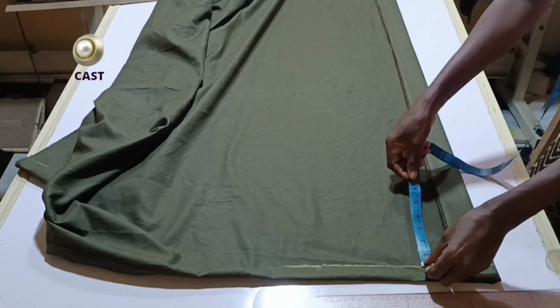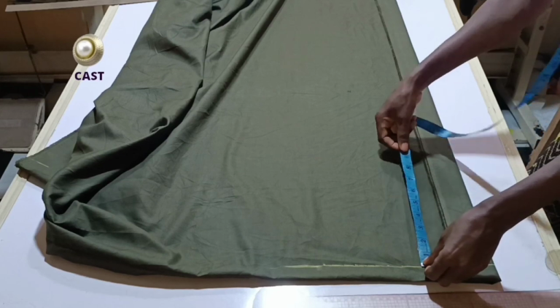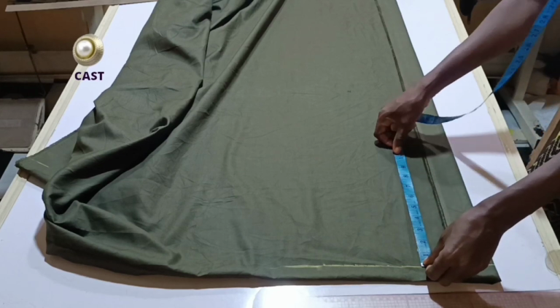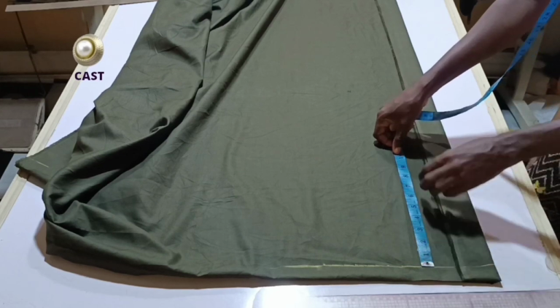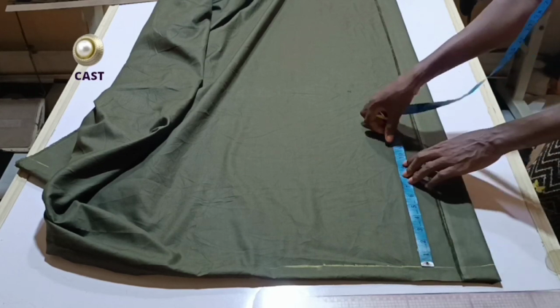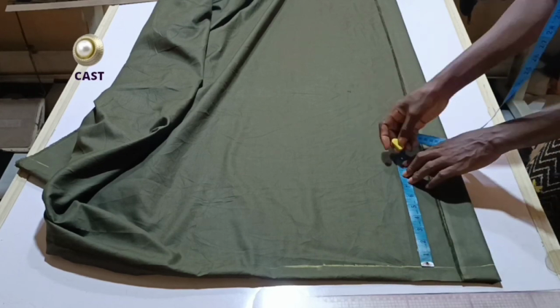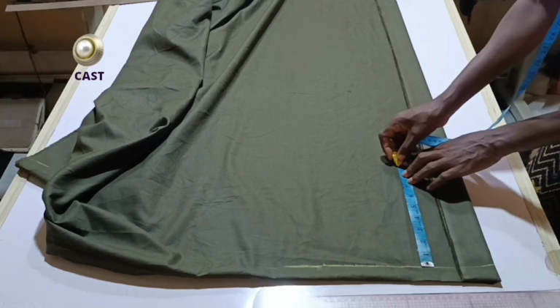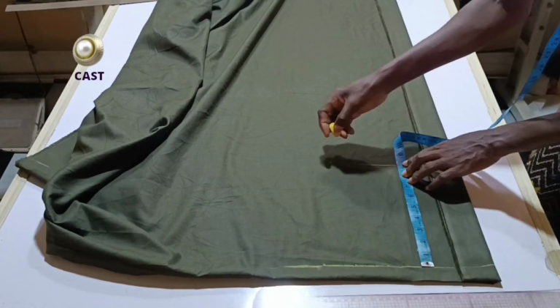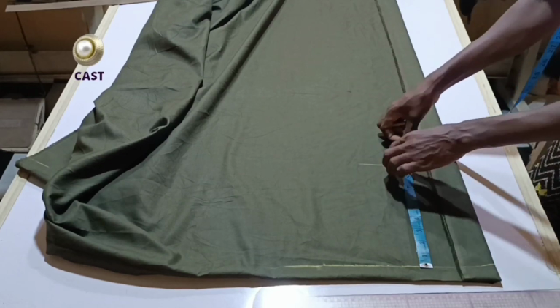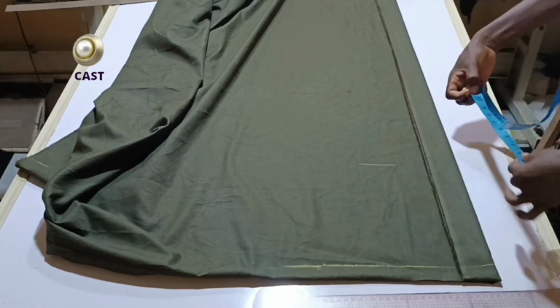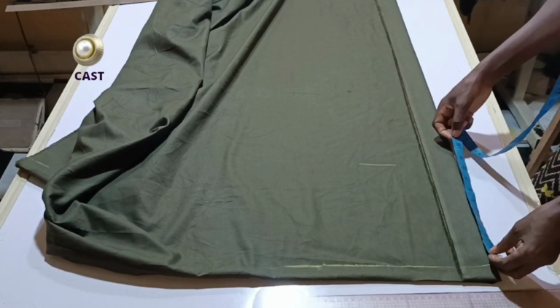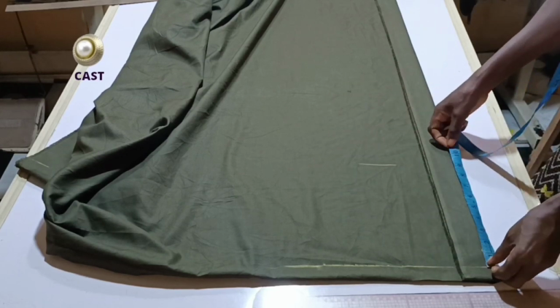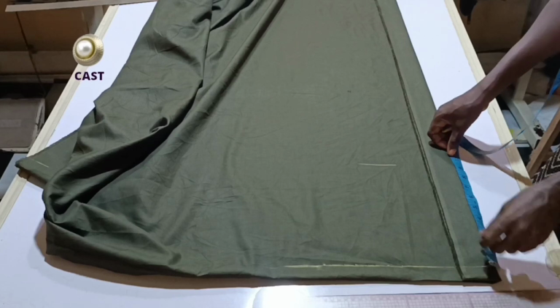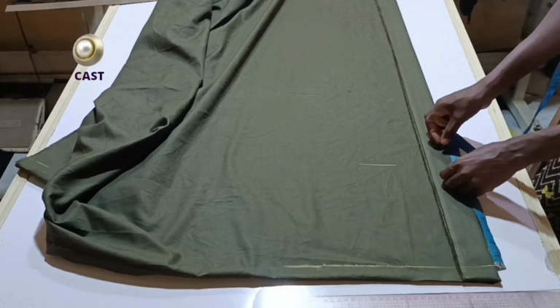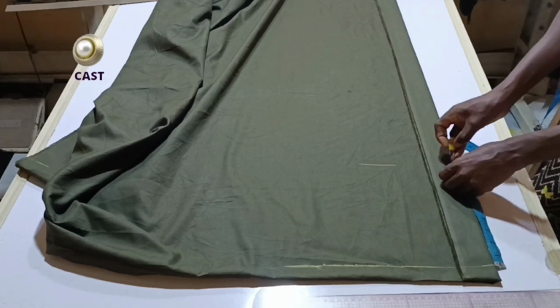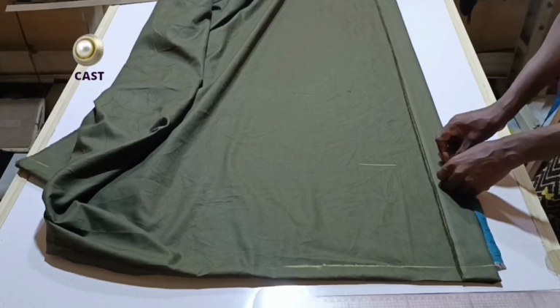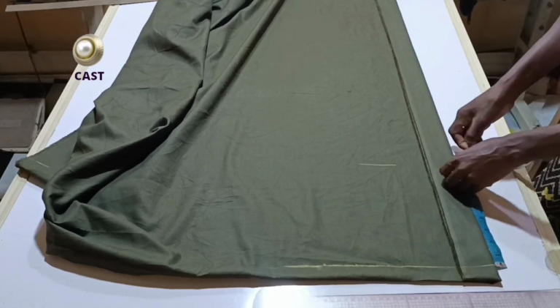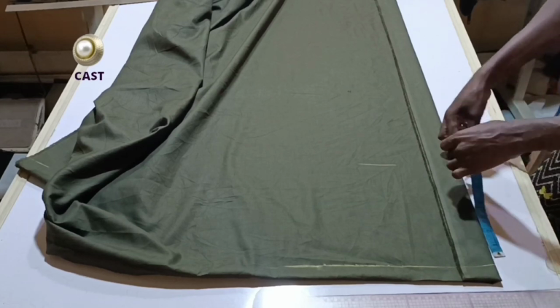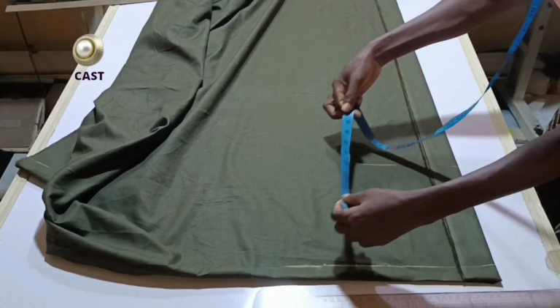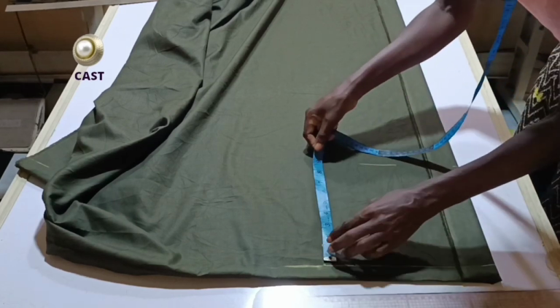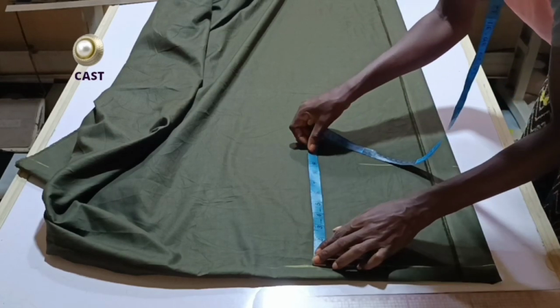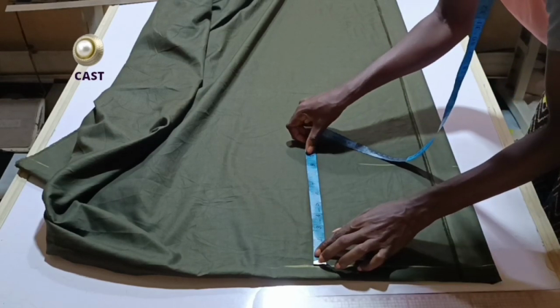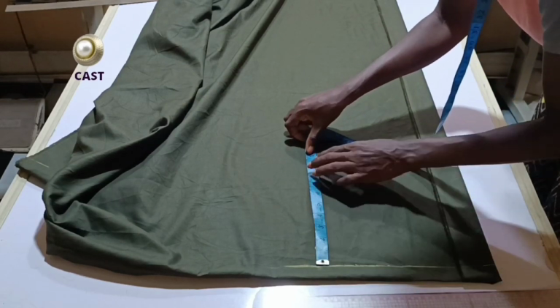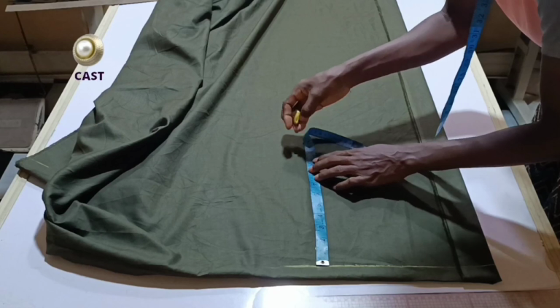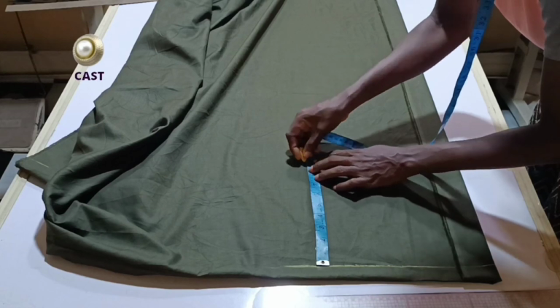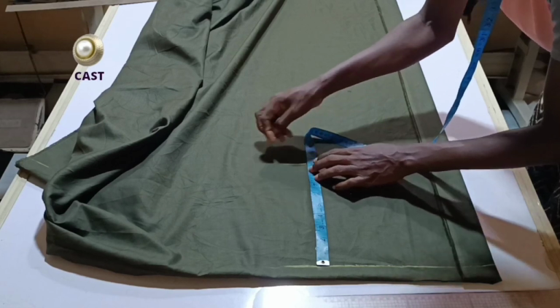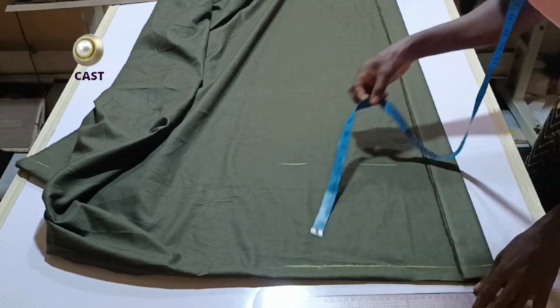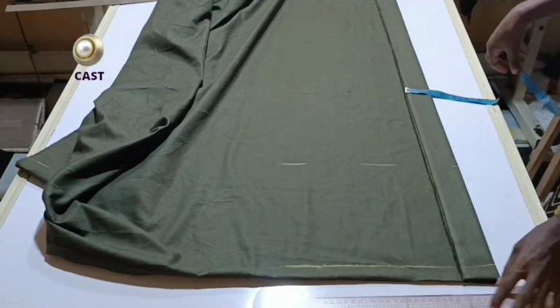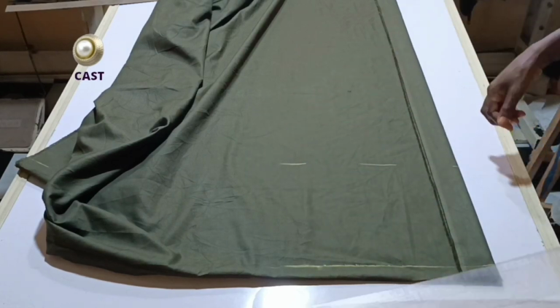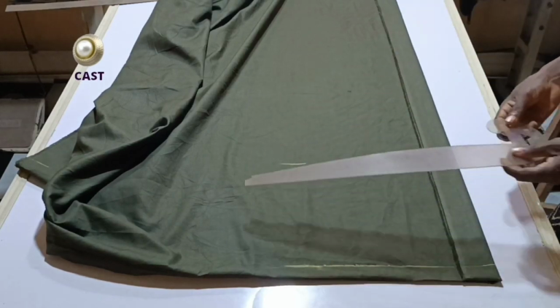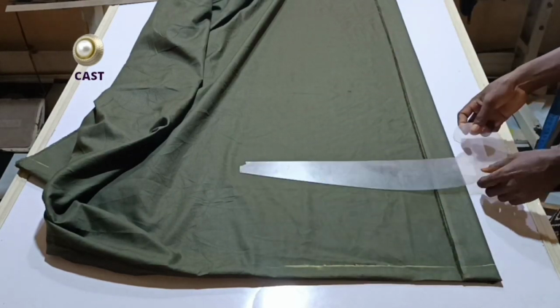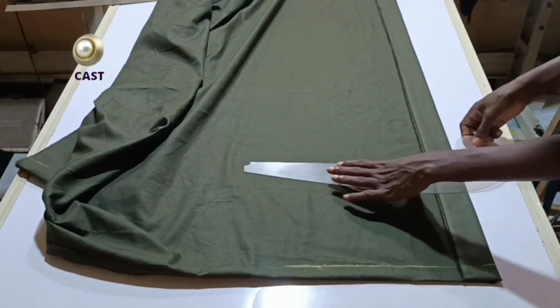From here I'm going to measure my bust line or chest line. My measurement is nine inches — you are going to input whatever your own measurement is. I'll go ahead and draw out my straight line.